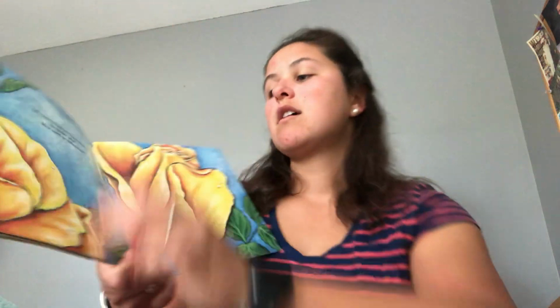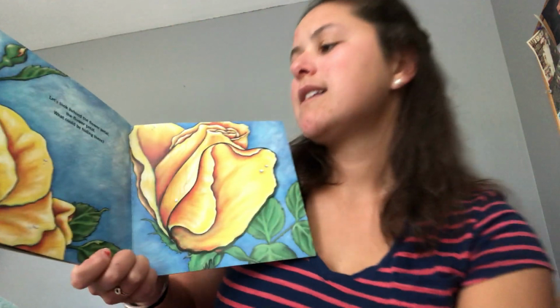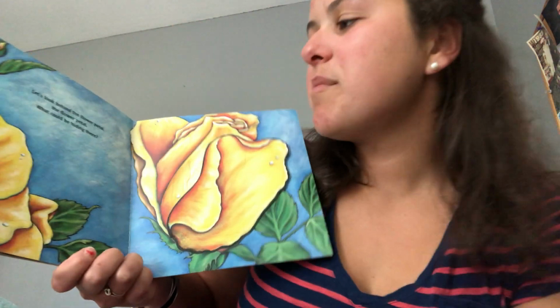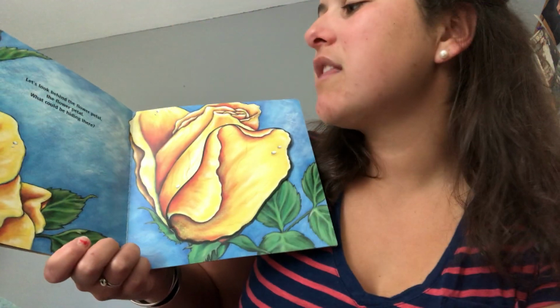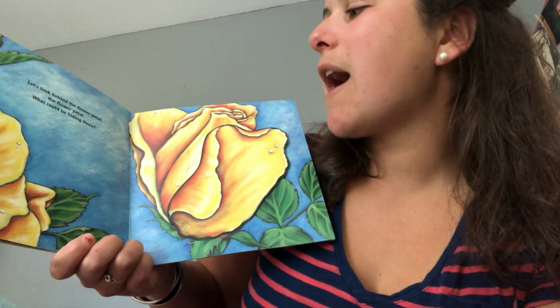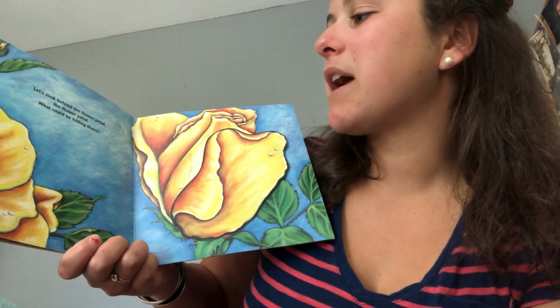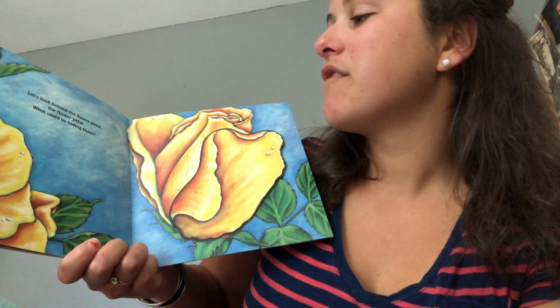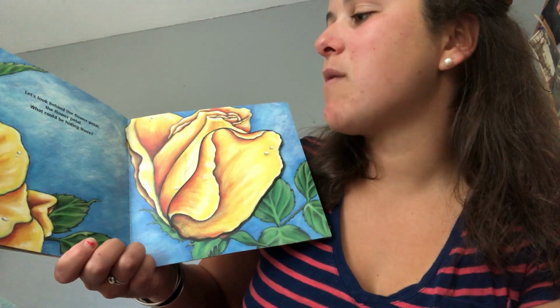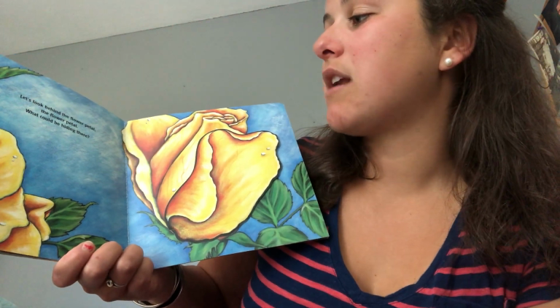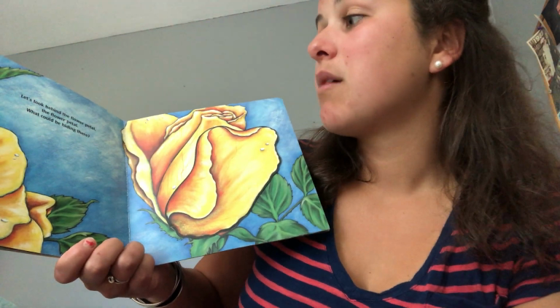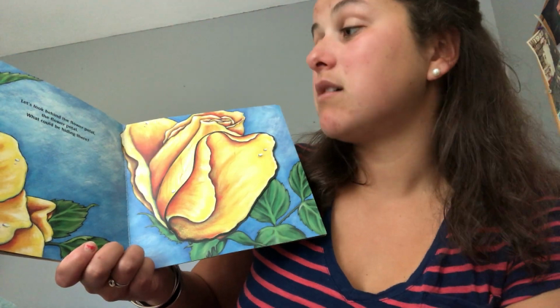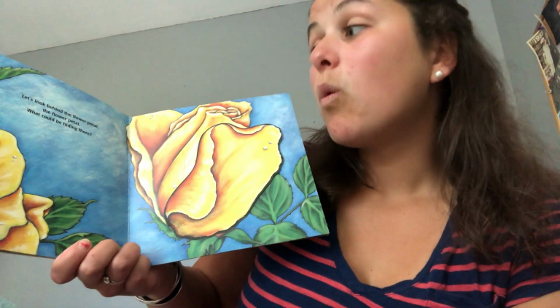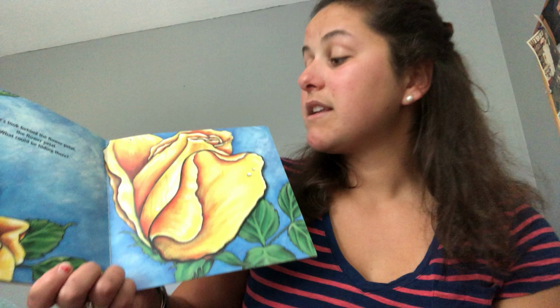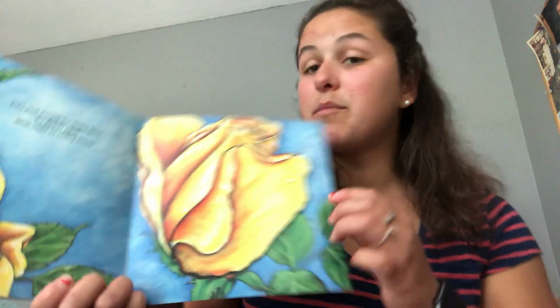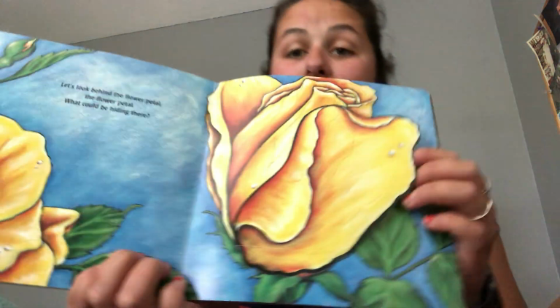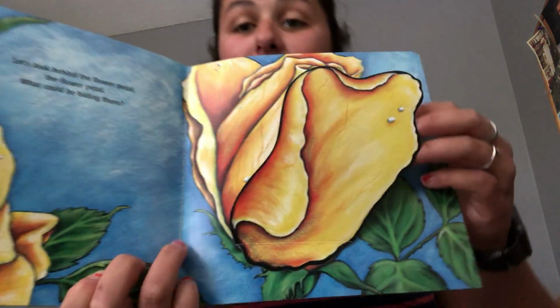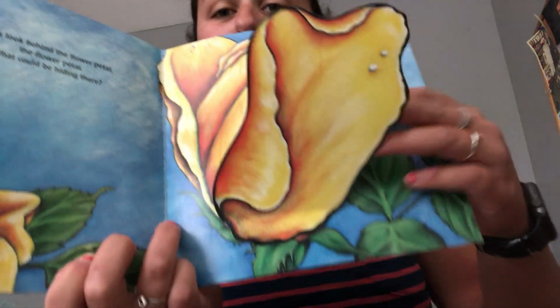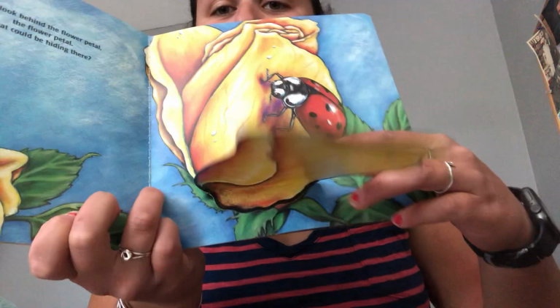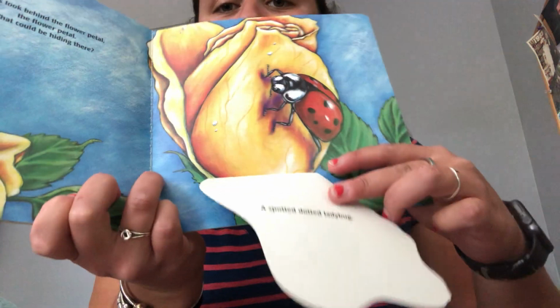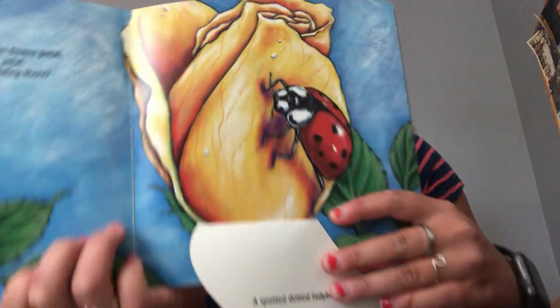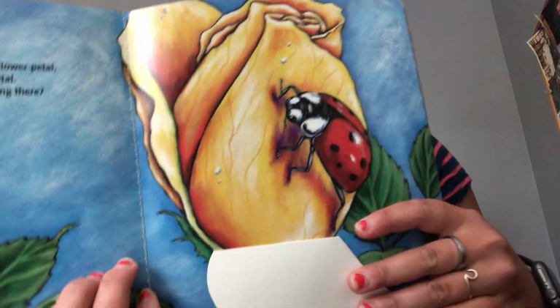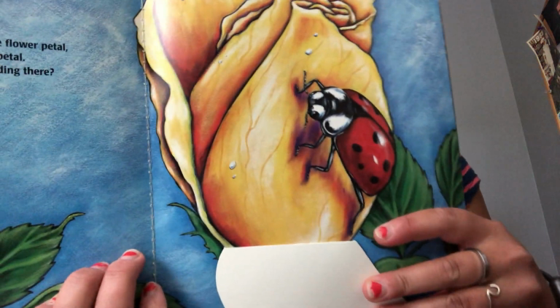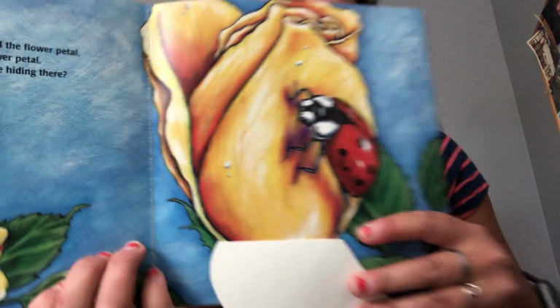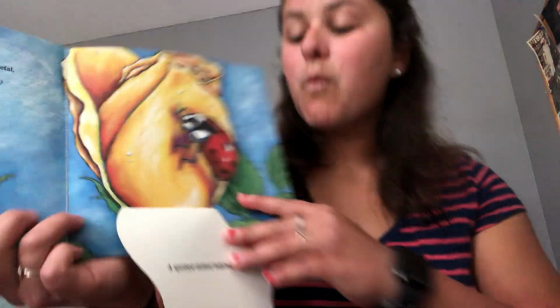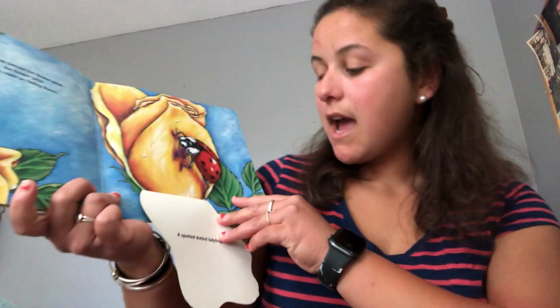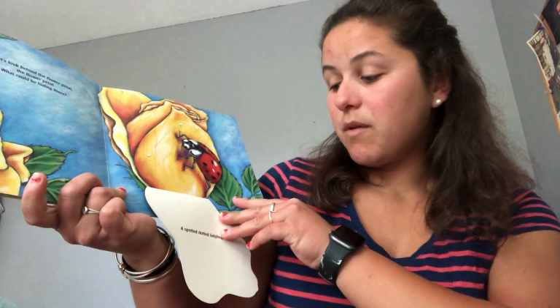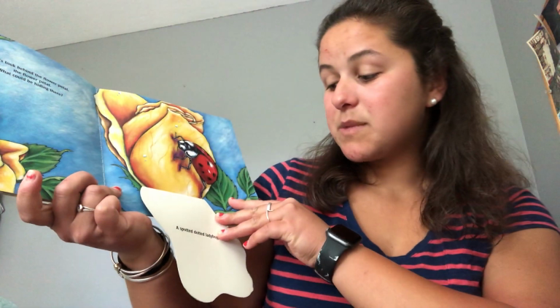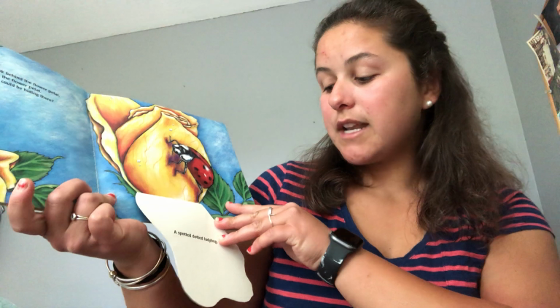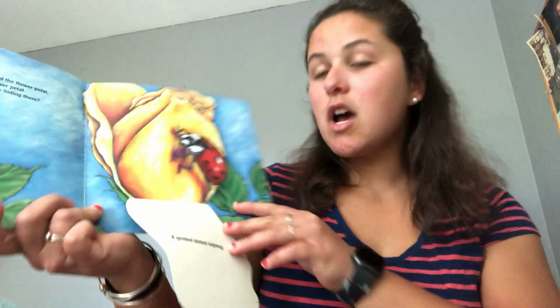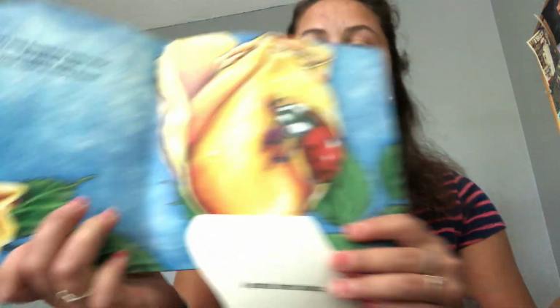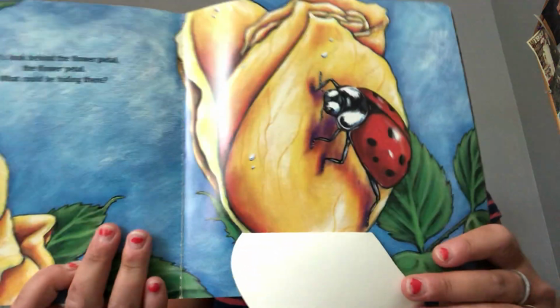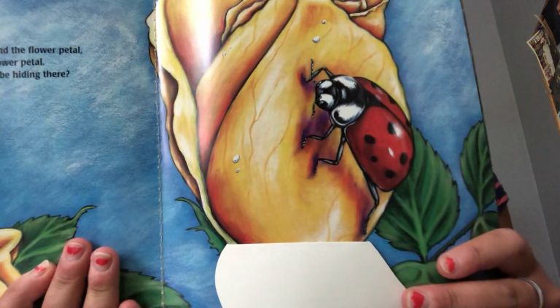Let's look behind the flower petal, the flower petal. What could be hiding there? Oh wow! A spotted, dotted ladybug.